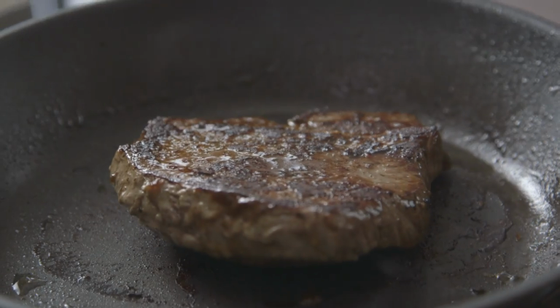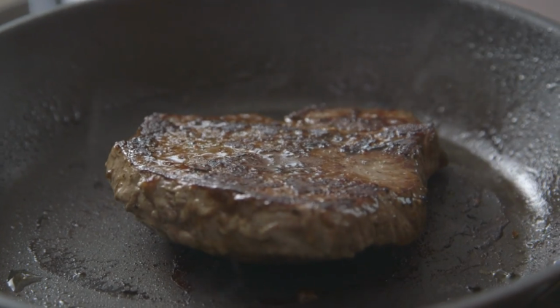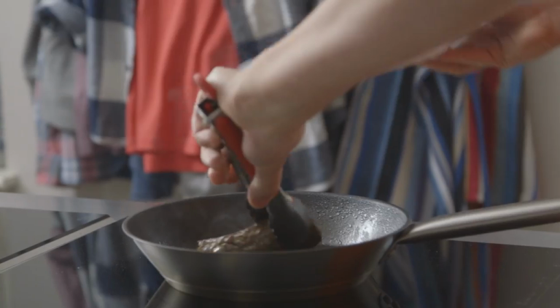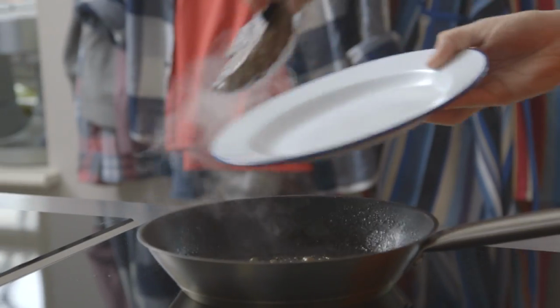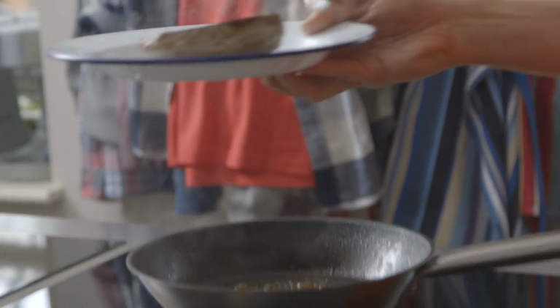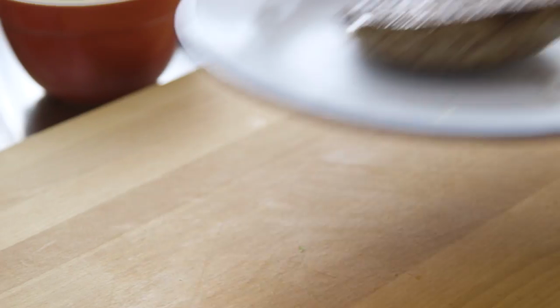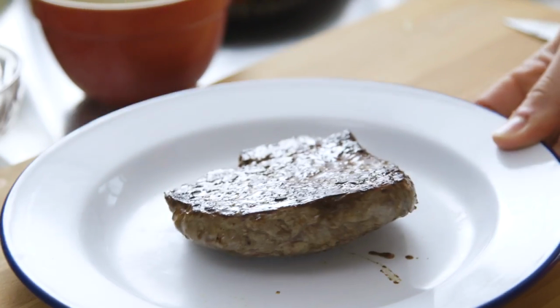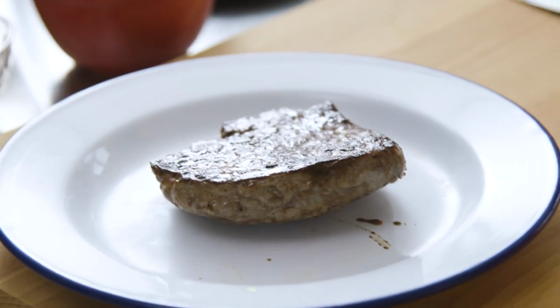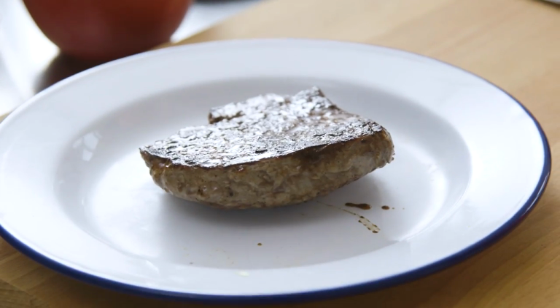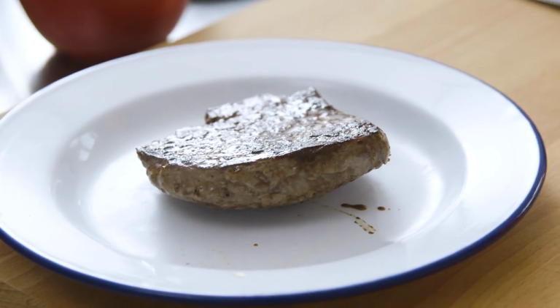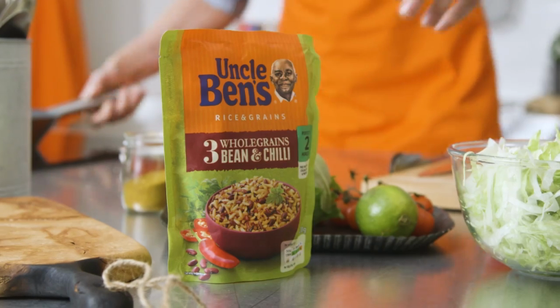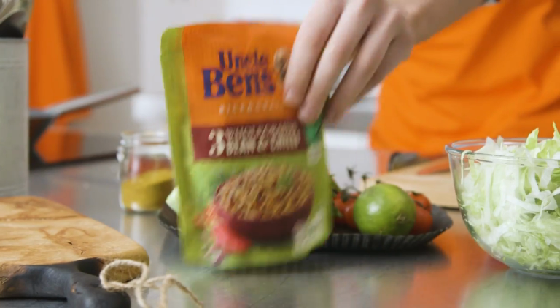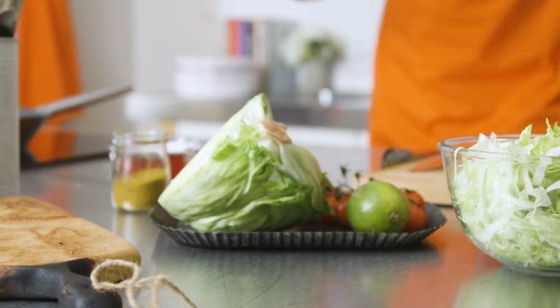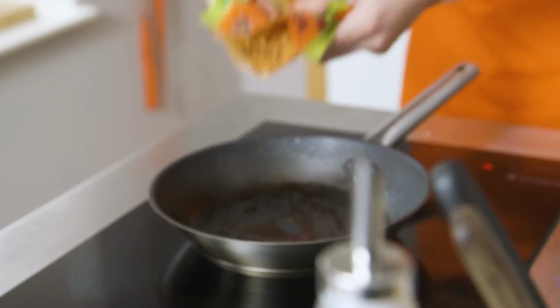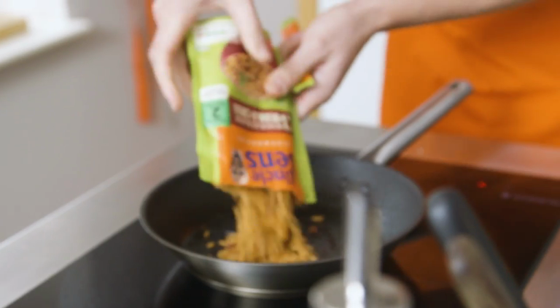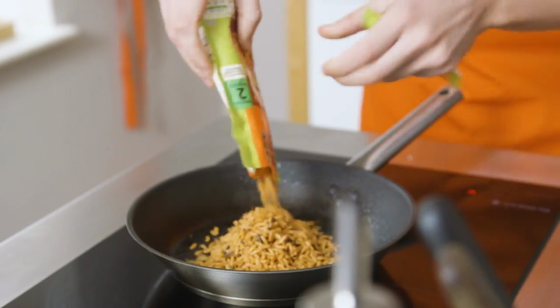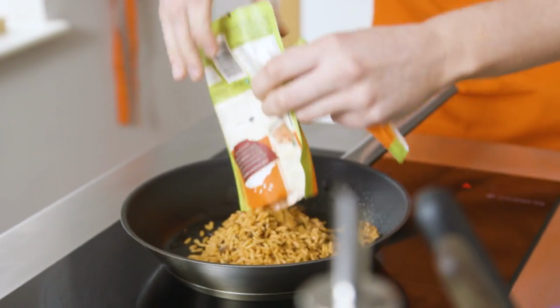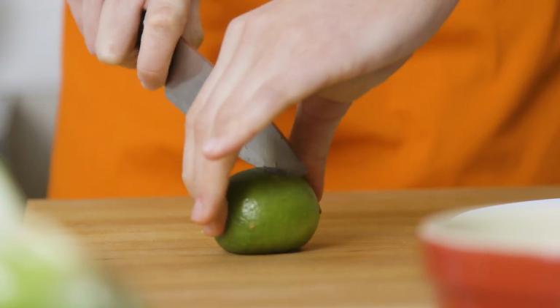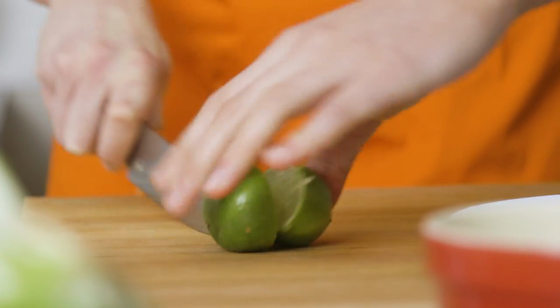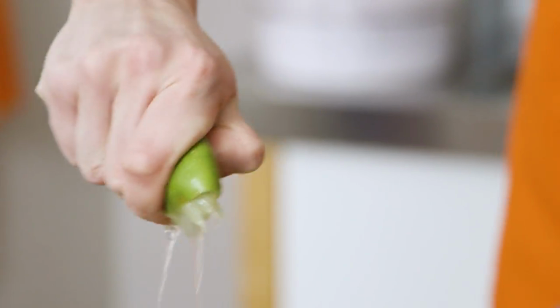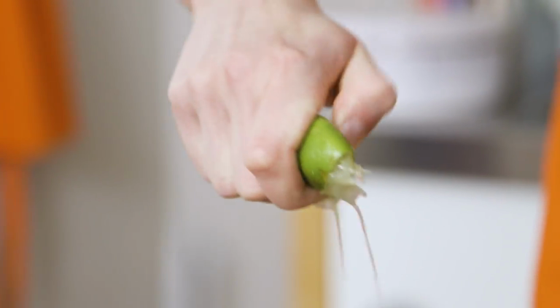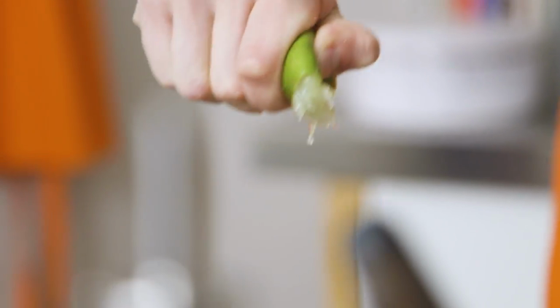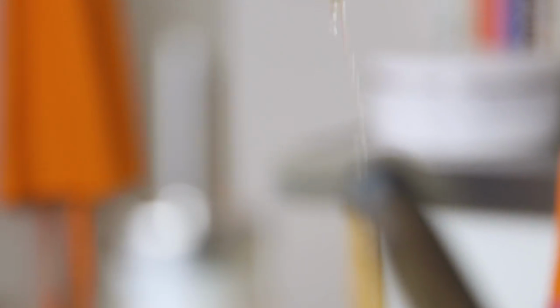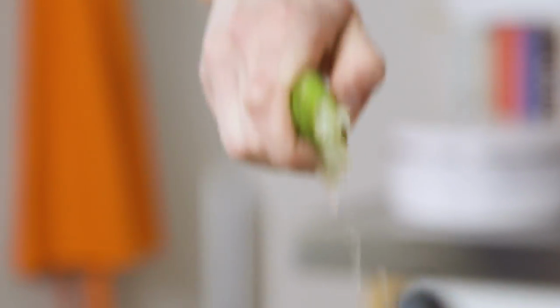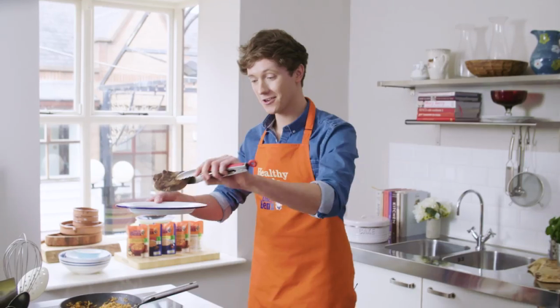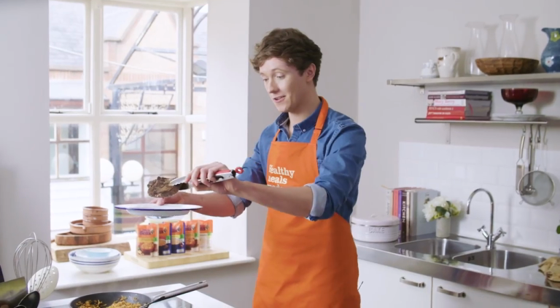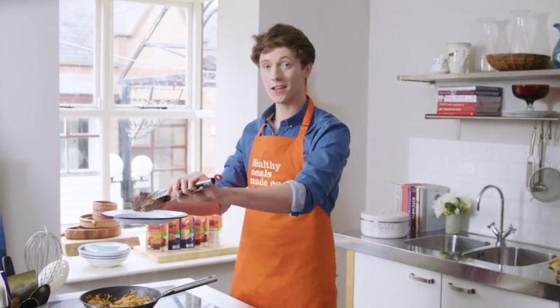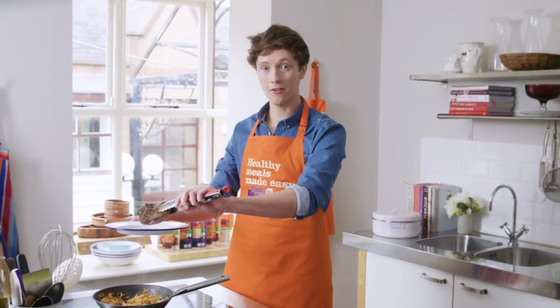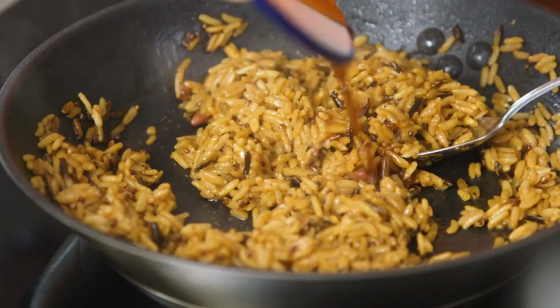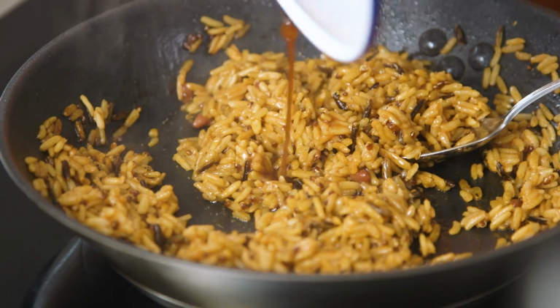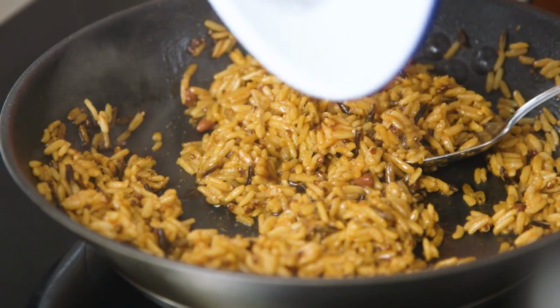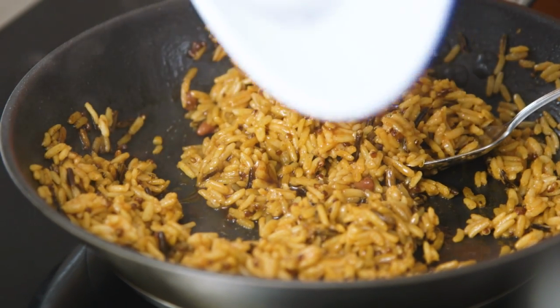It's really important you let your steak rest, so leave that there for about two minutes. Then add the Uncle Ben's rice to the pan, add the juice of a lime, and make sure the juice that comes off the beef goes into the rice as well.